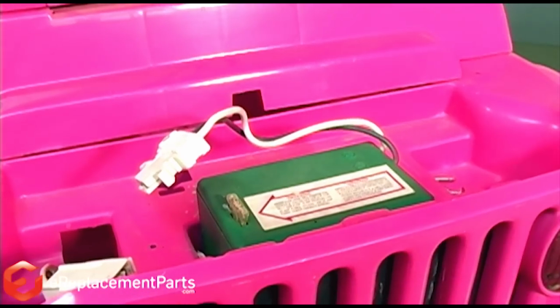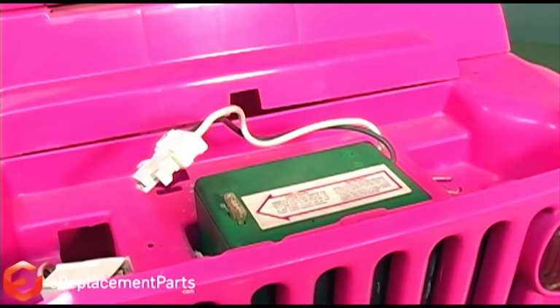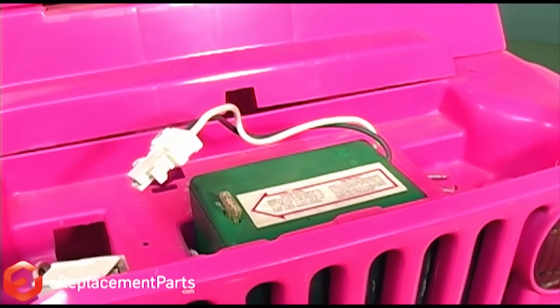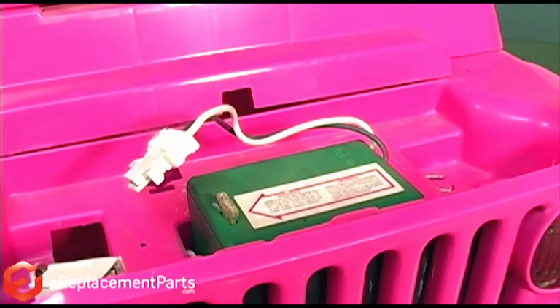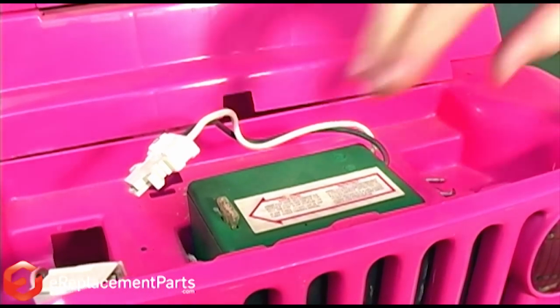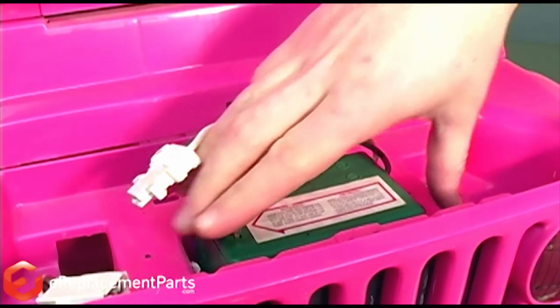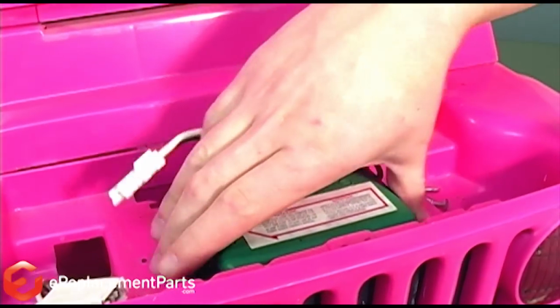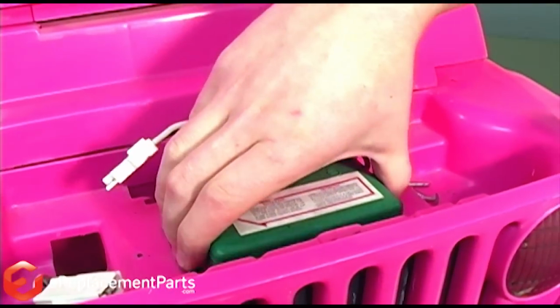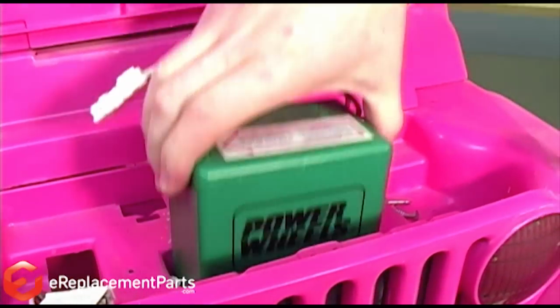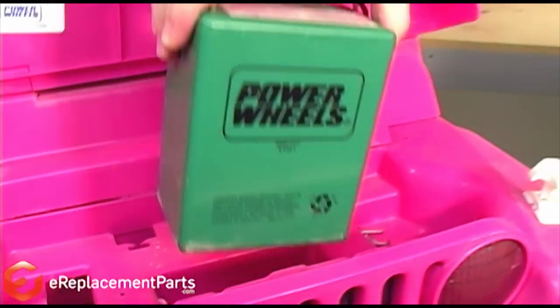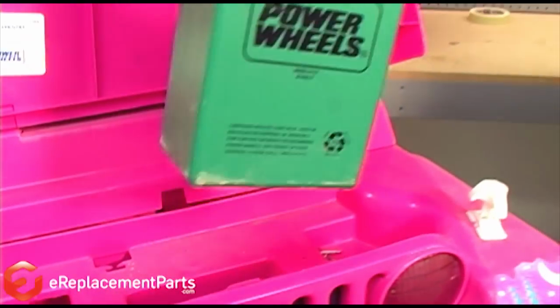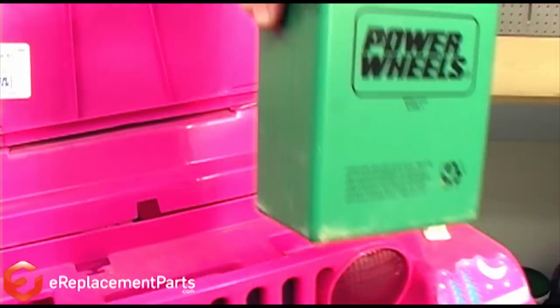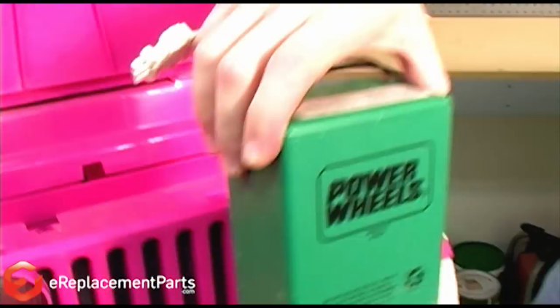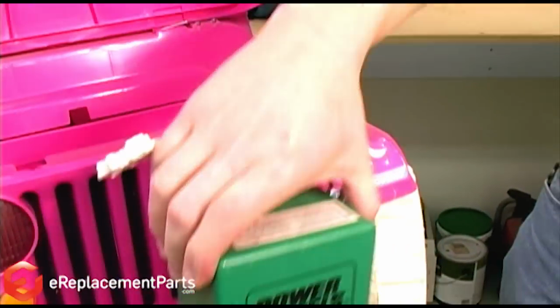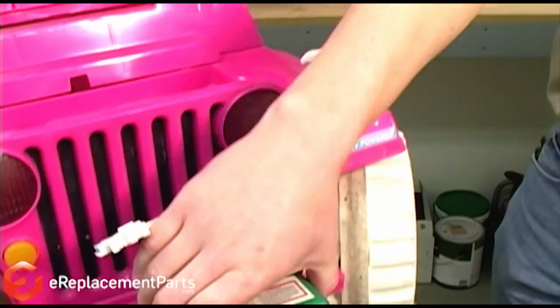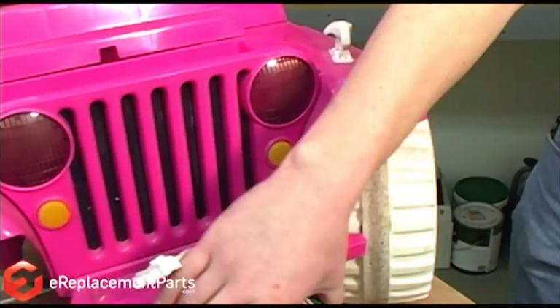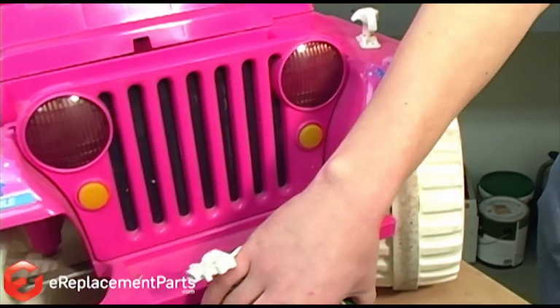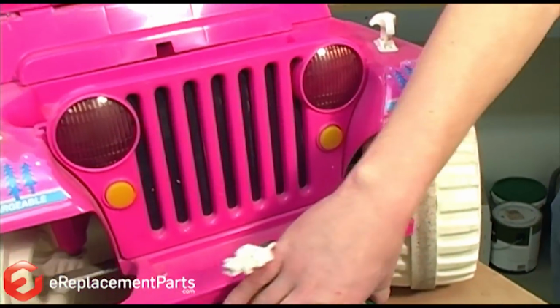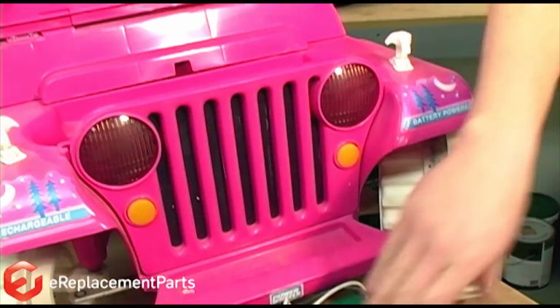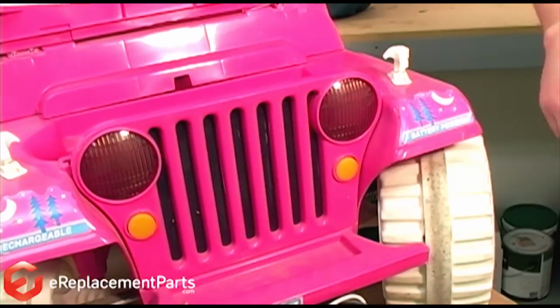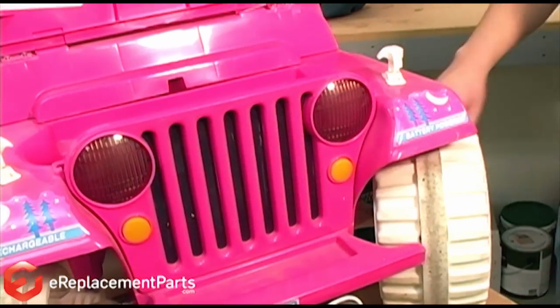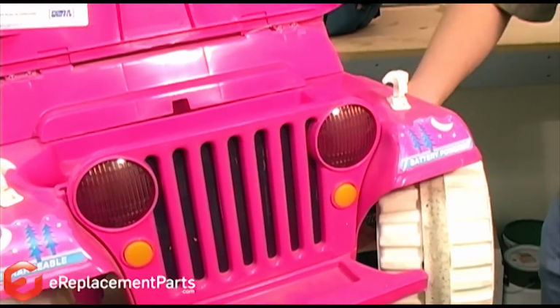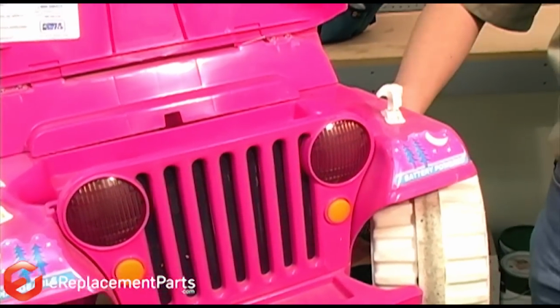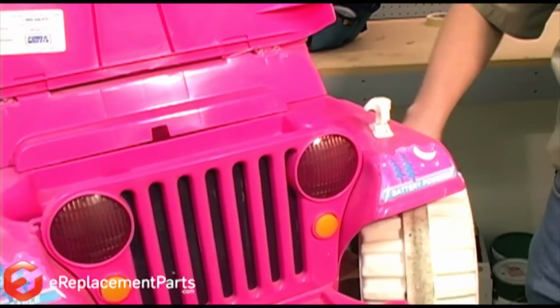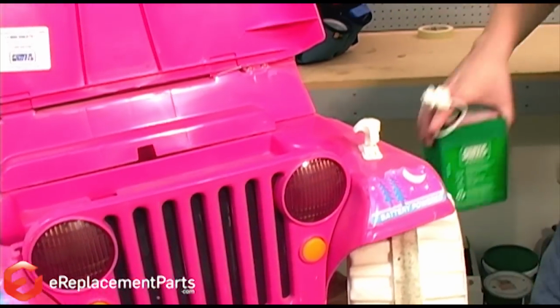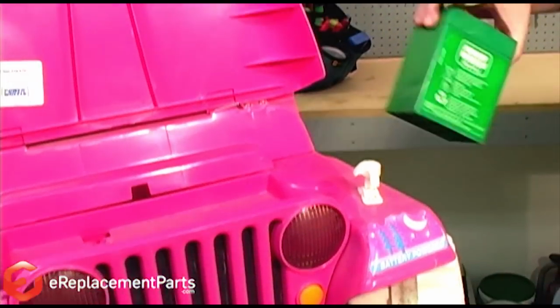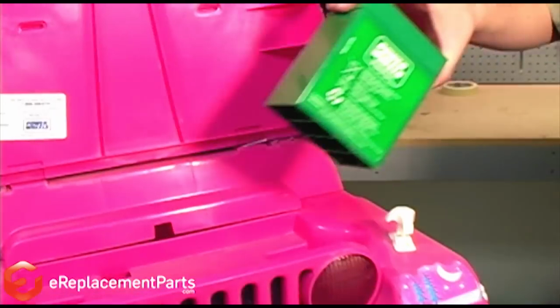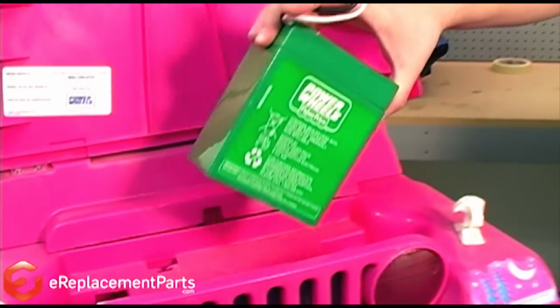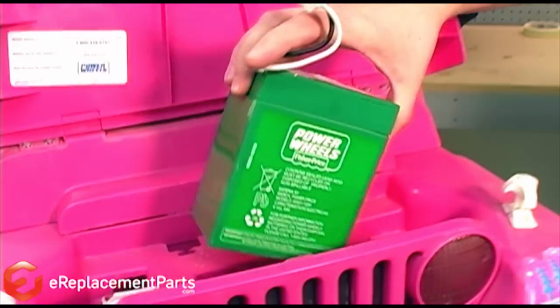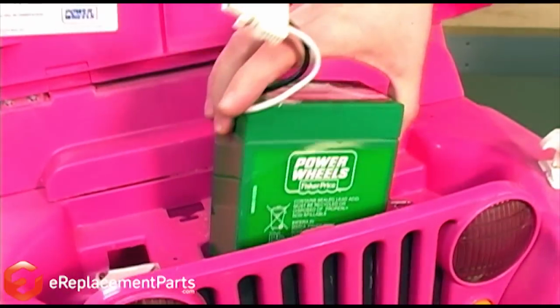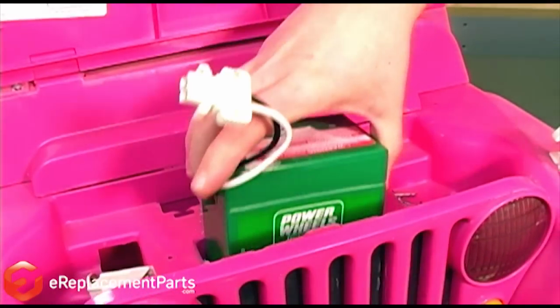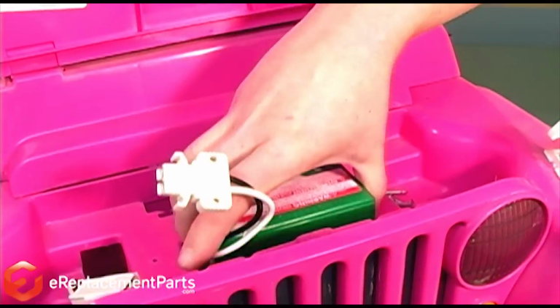Now that we have access to the battery, I can lift the old battery out of the vehicle and replace it with the new battery.